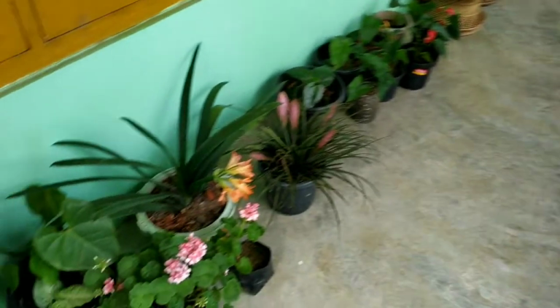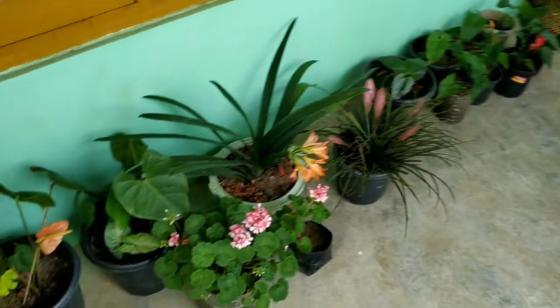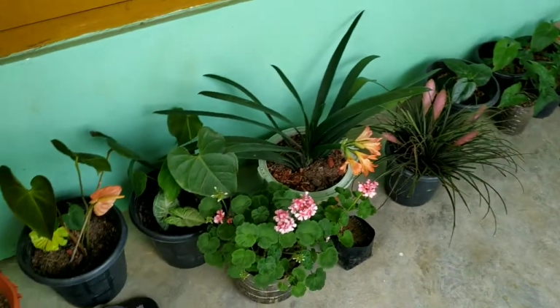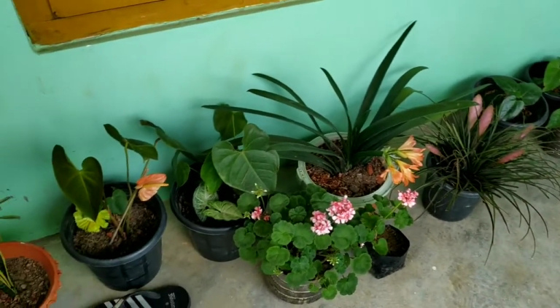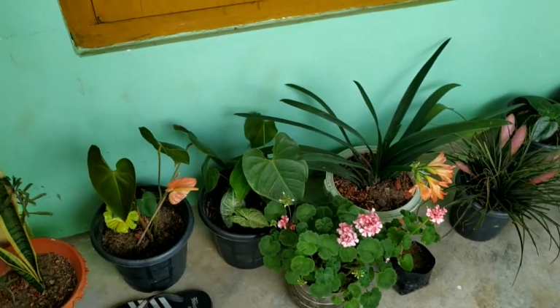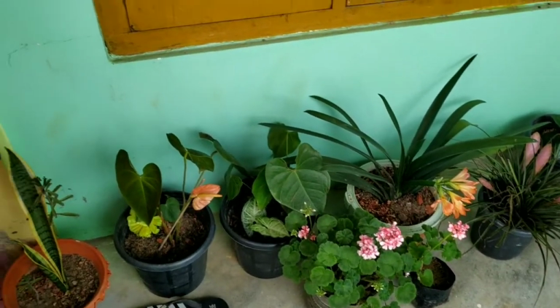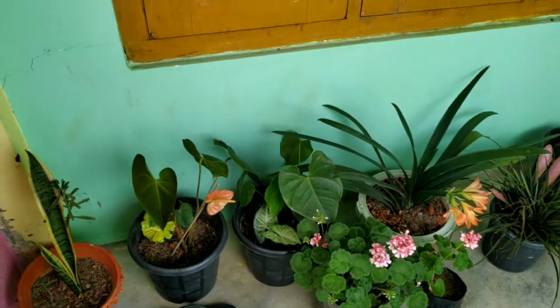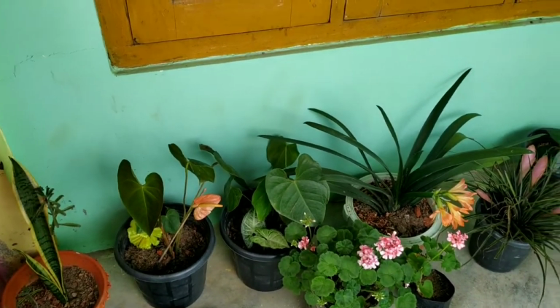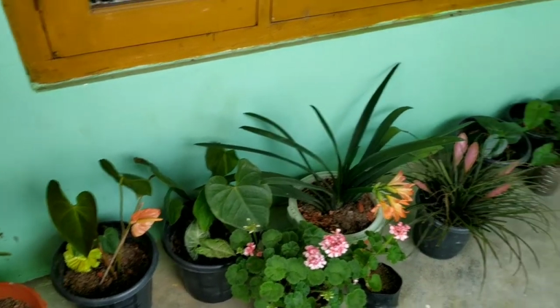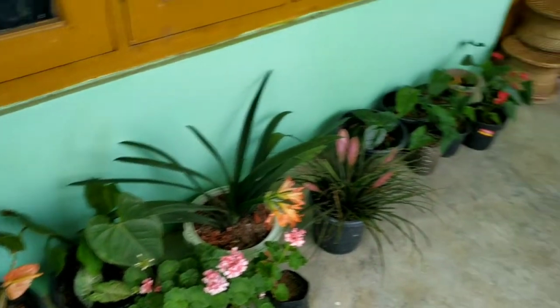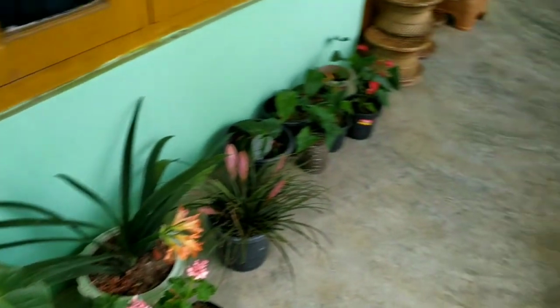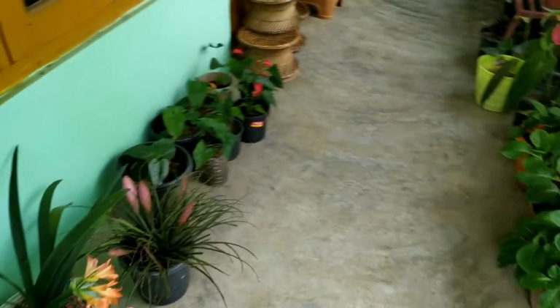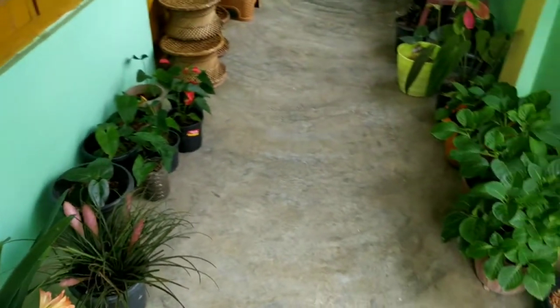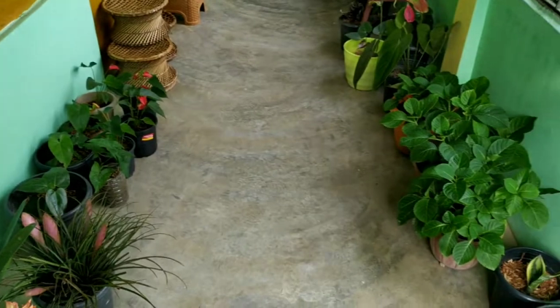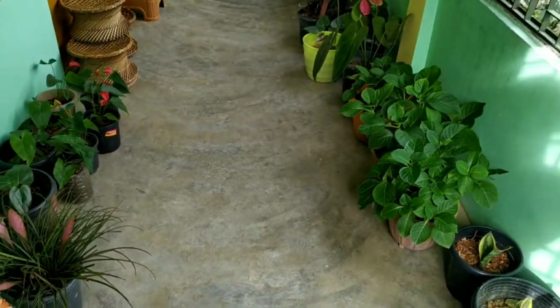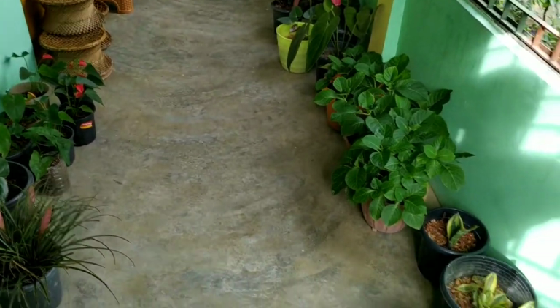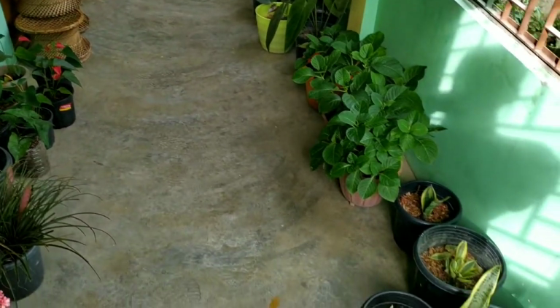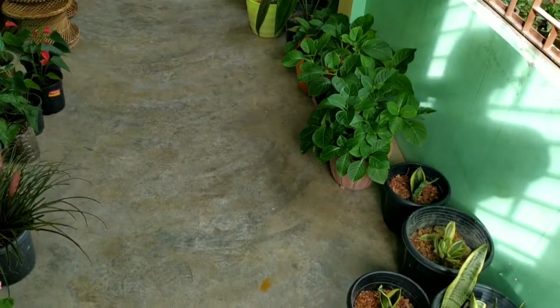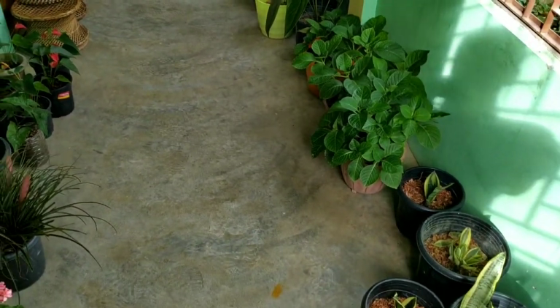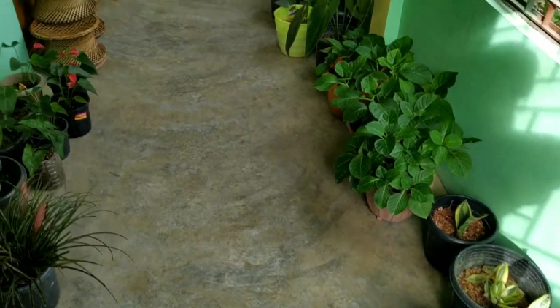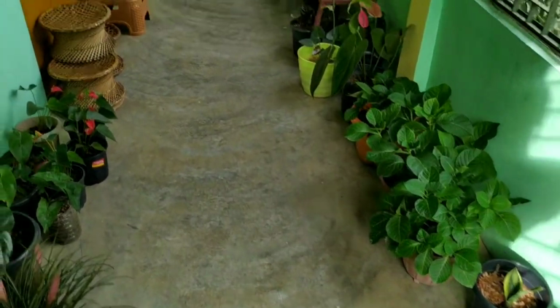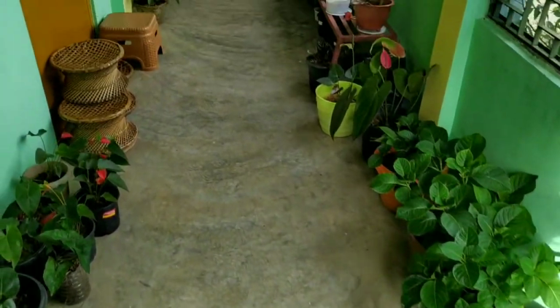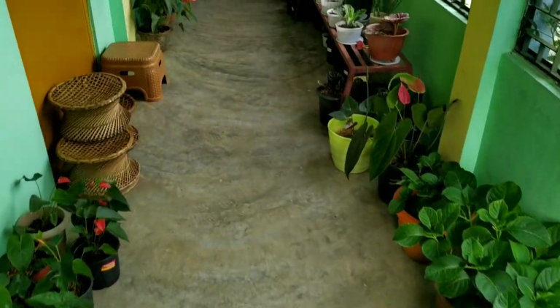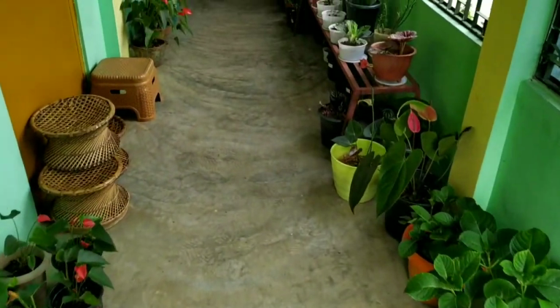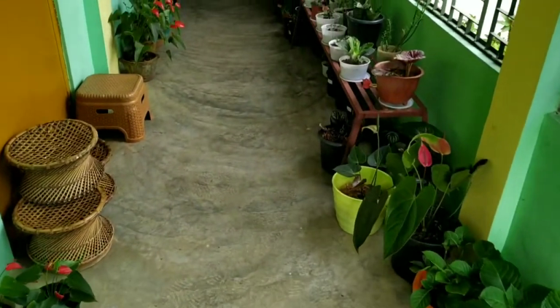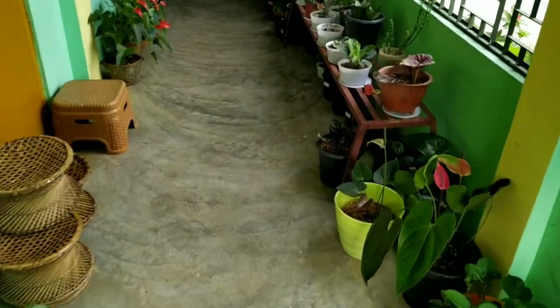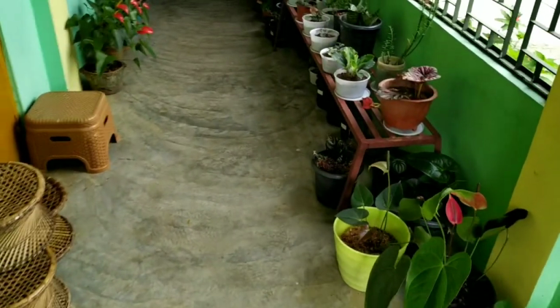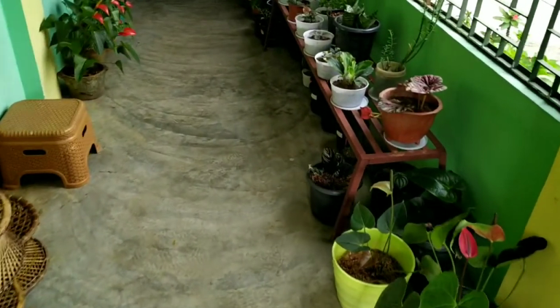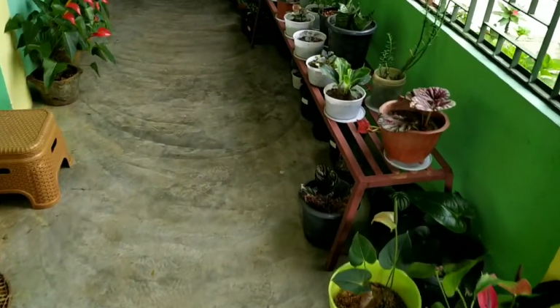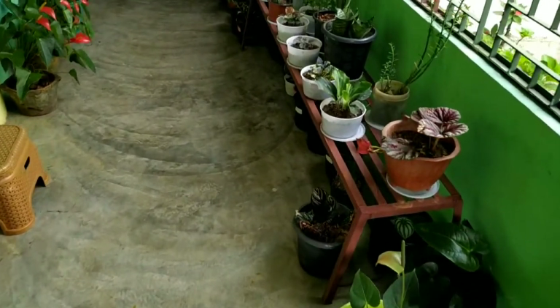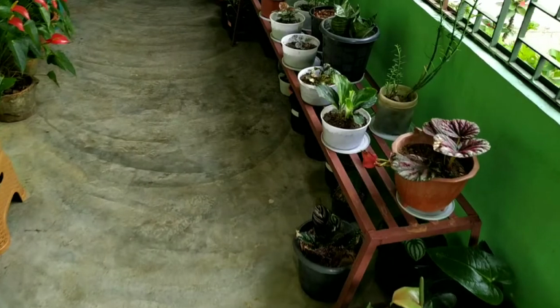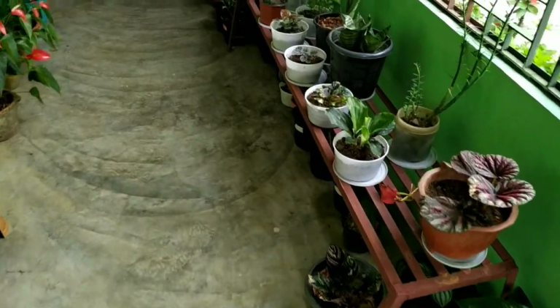Let me show you some of my plants. These are some of the flowers that we have collected and planted. We don't have so much space so we have just arranged them here.